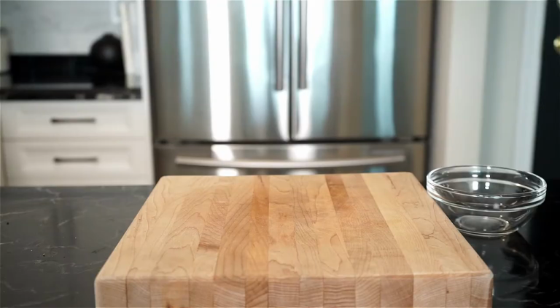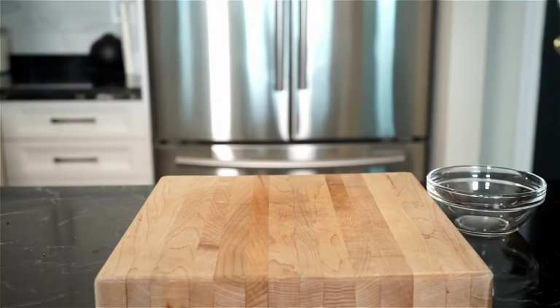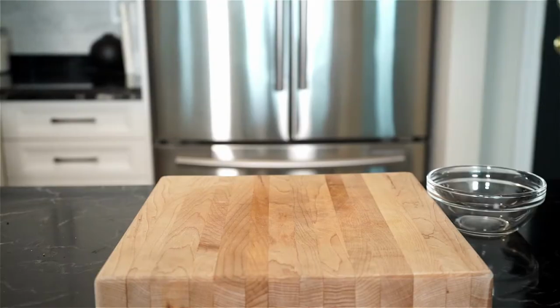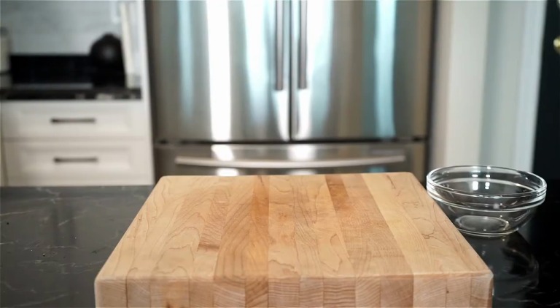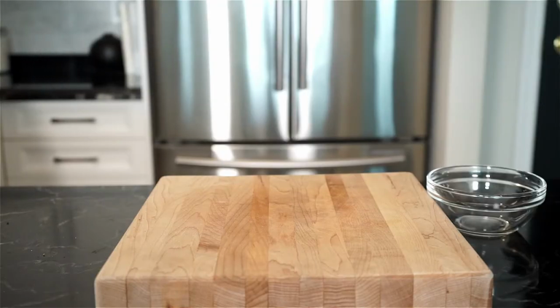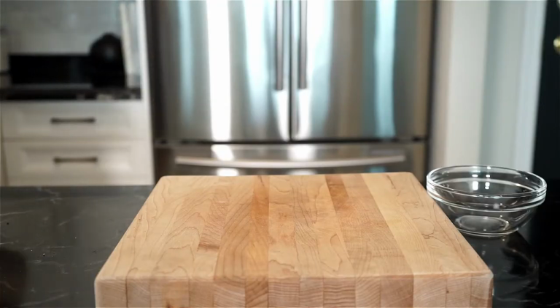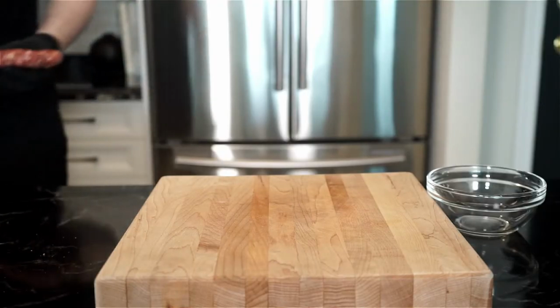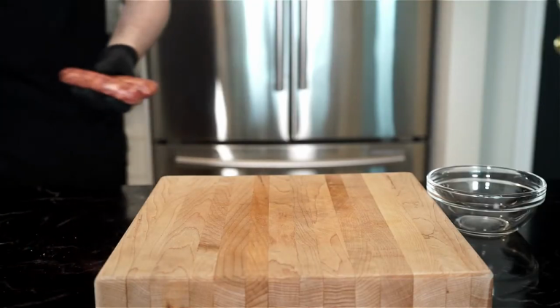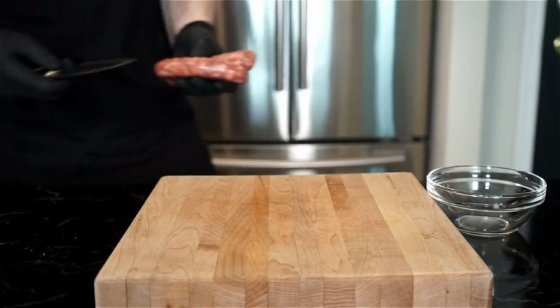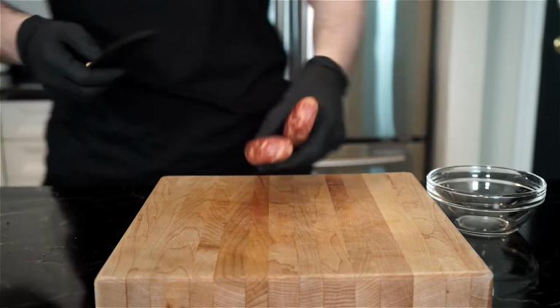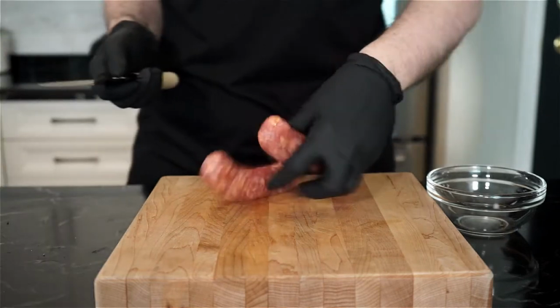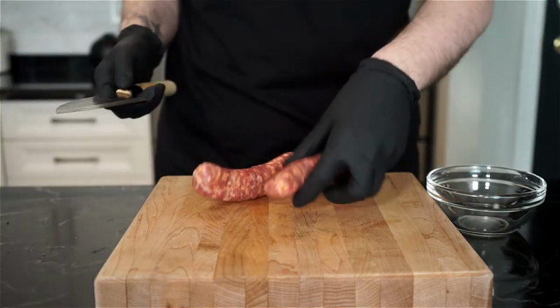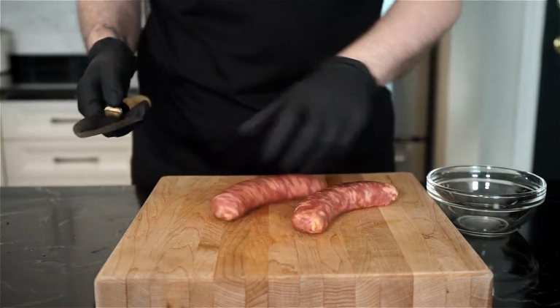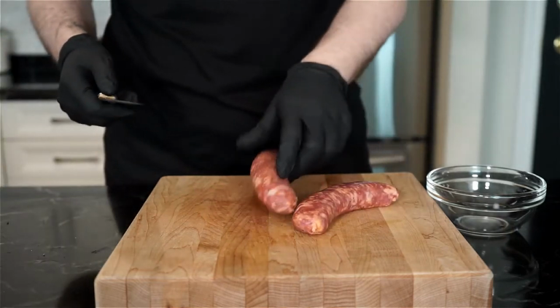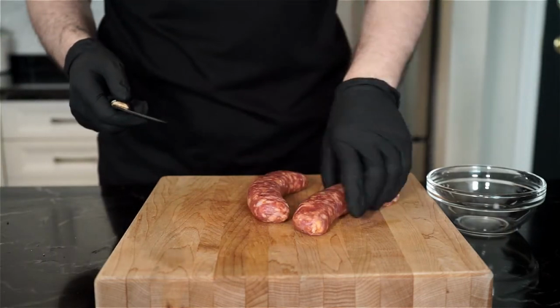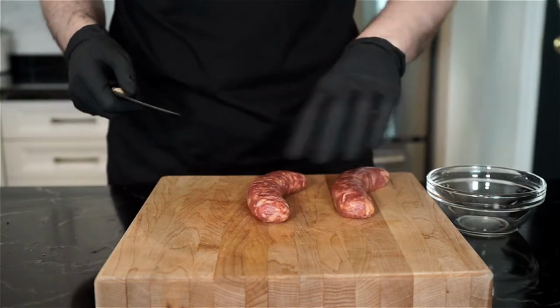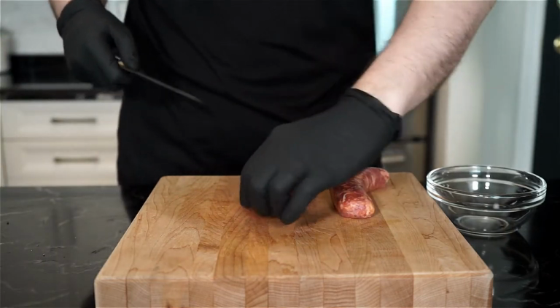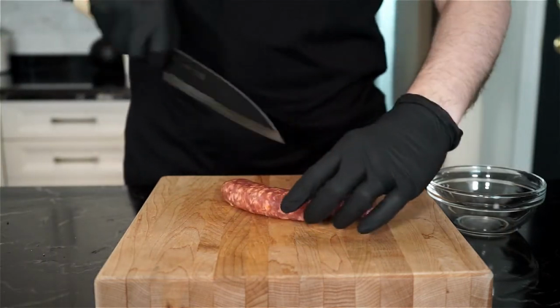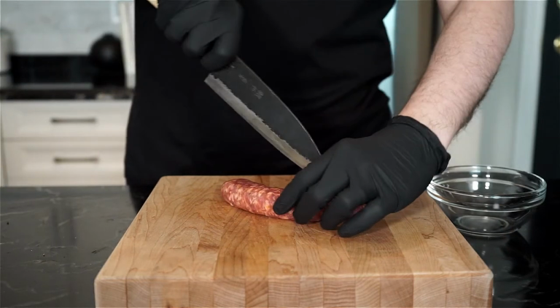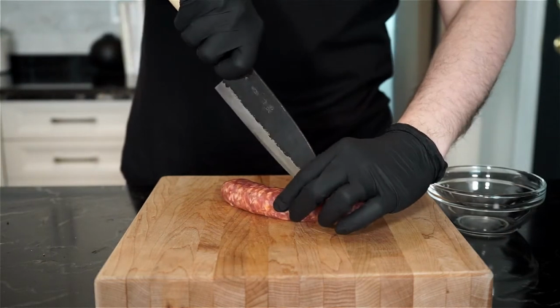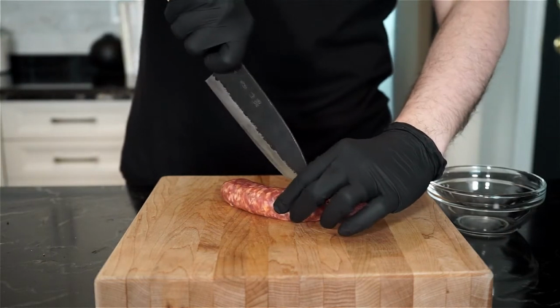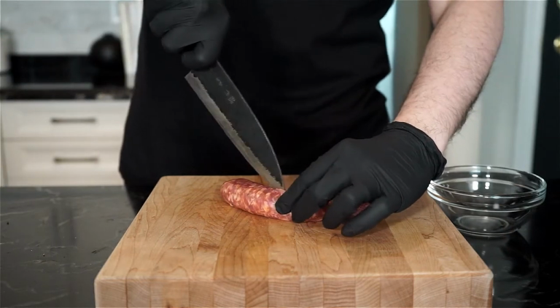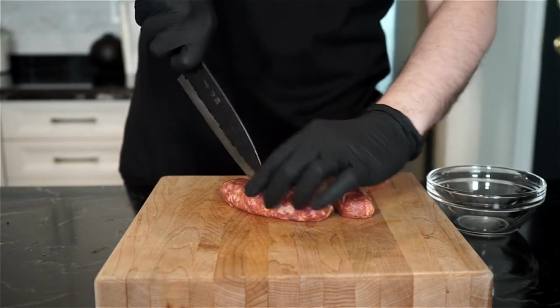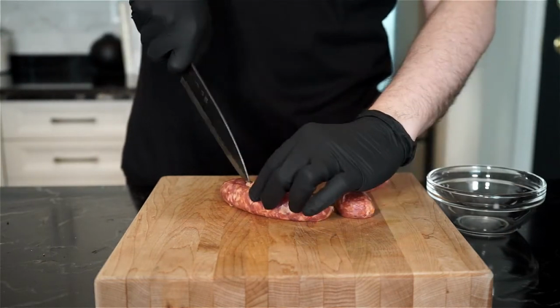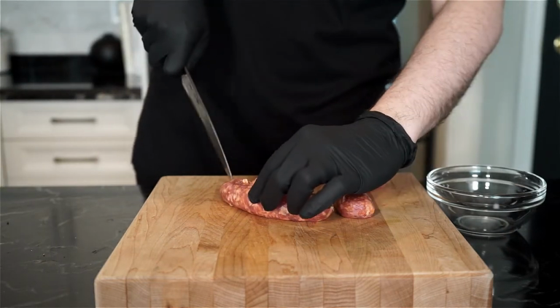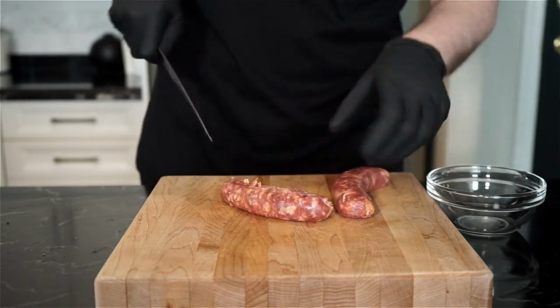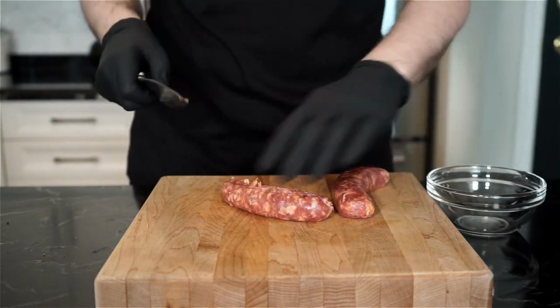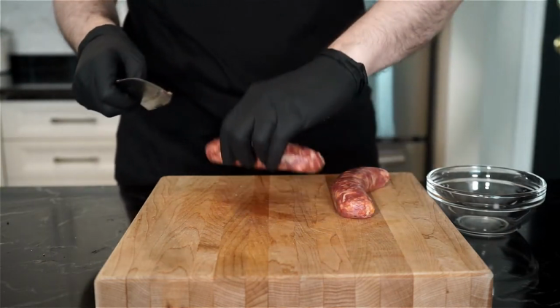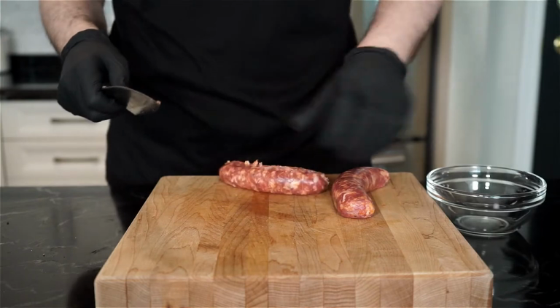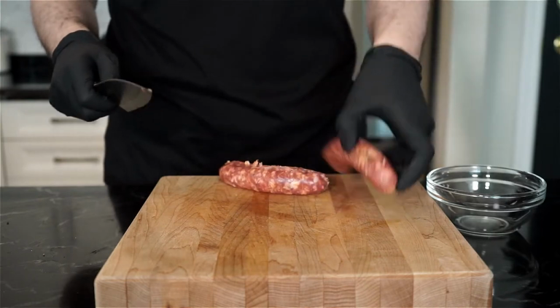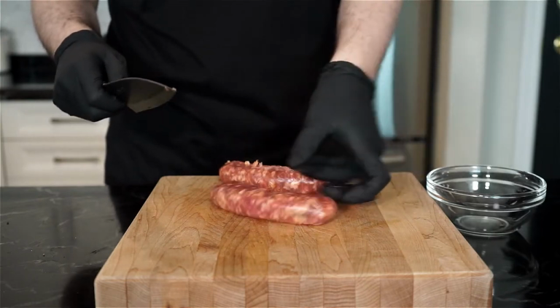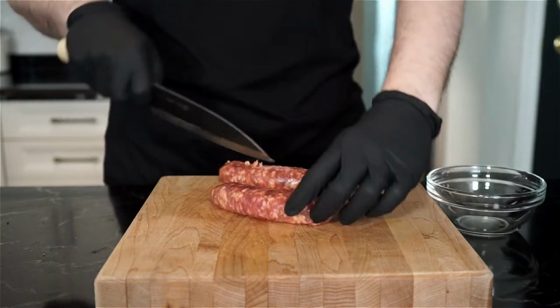This recipe makes two large burritos, but you can sneak in a third depending on how you stuff them and the size of your tortilla. The ones I'm using are 10 inches.